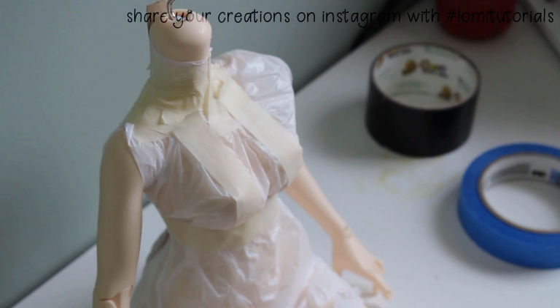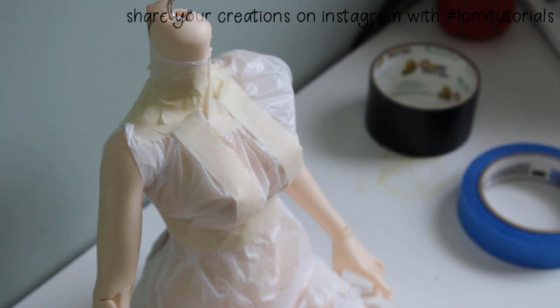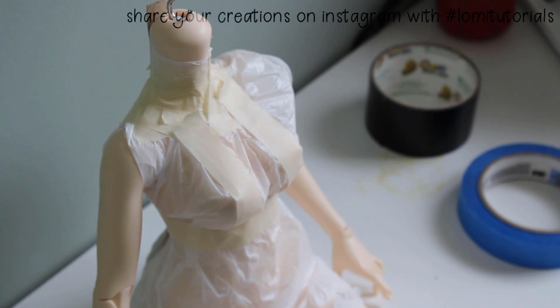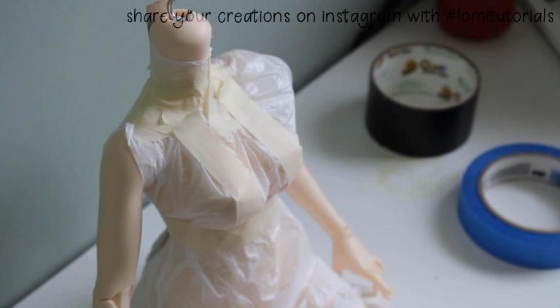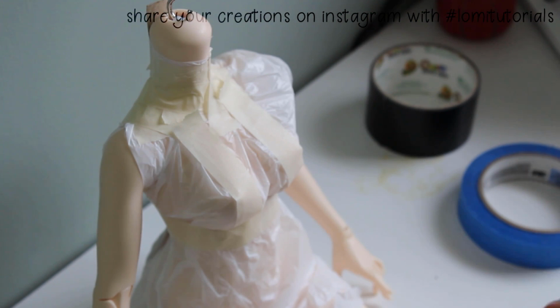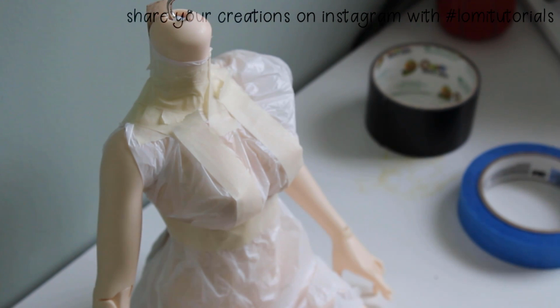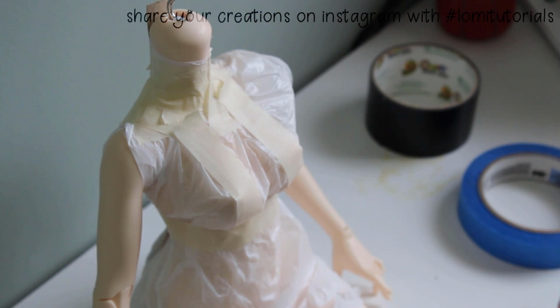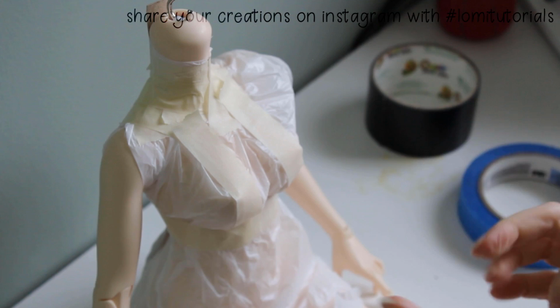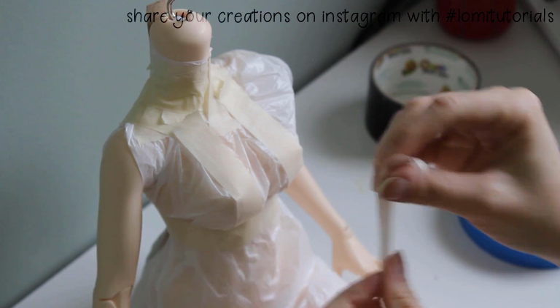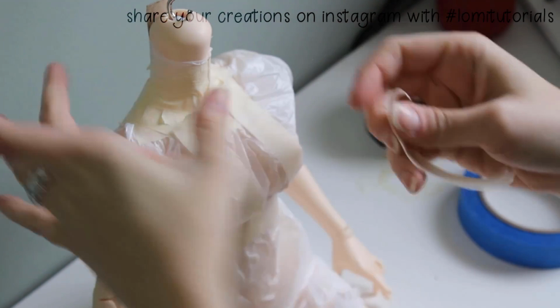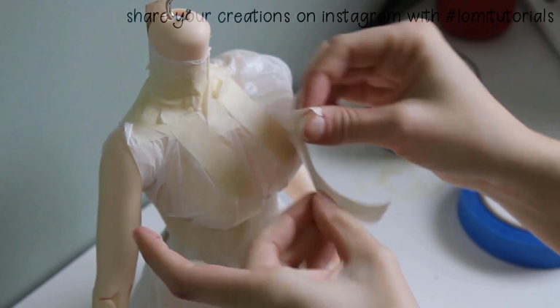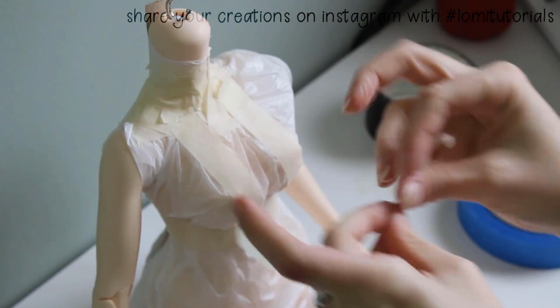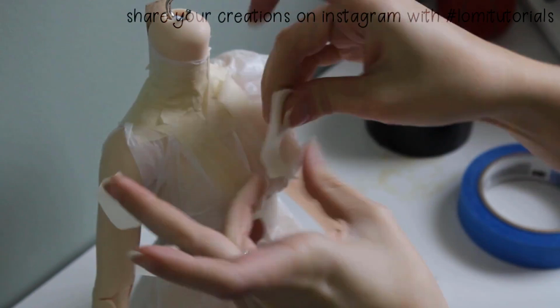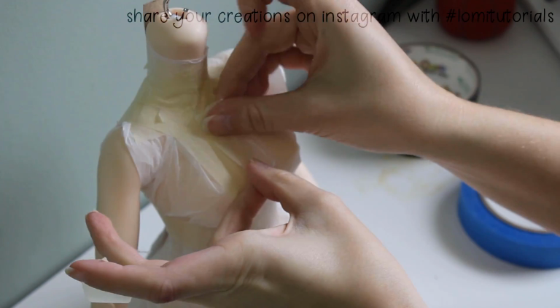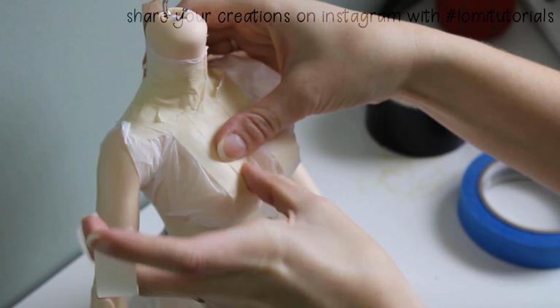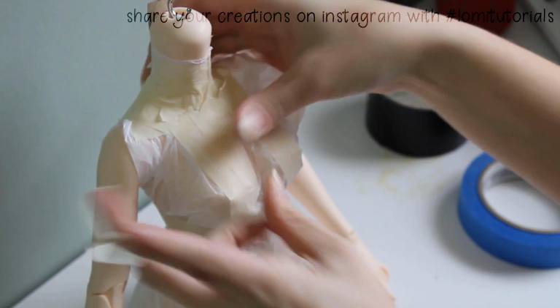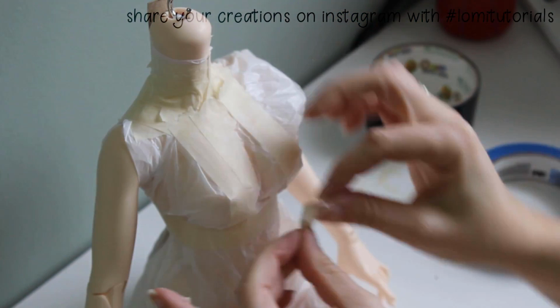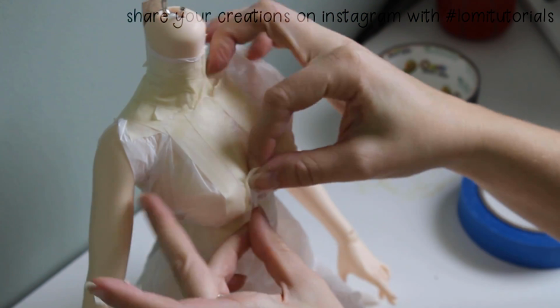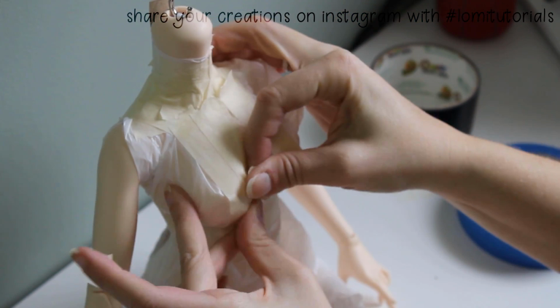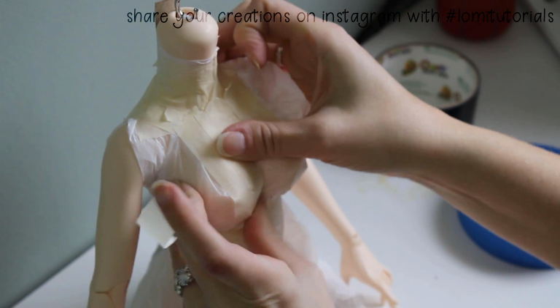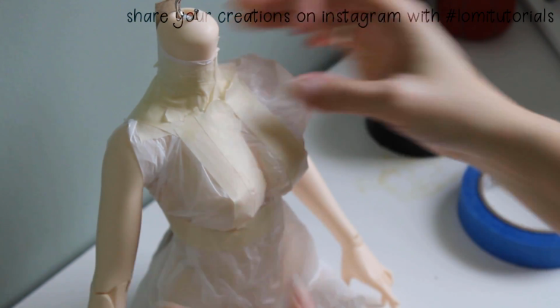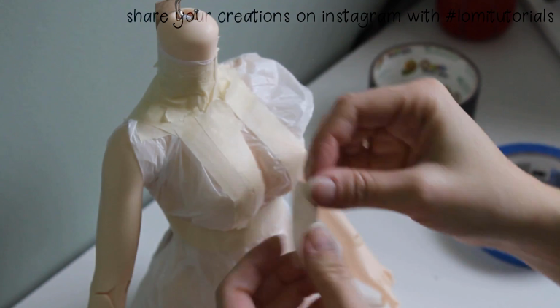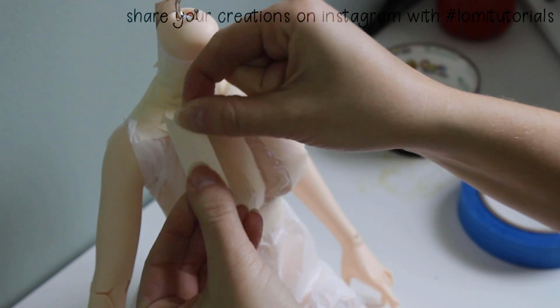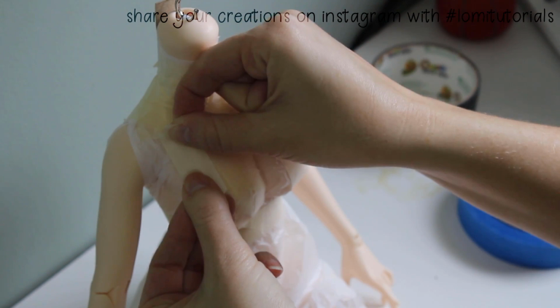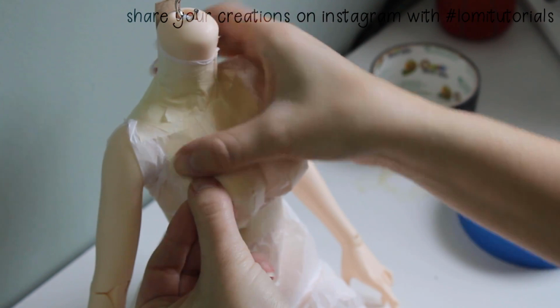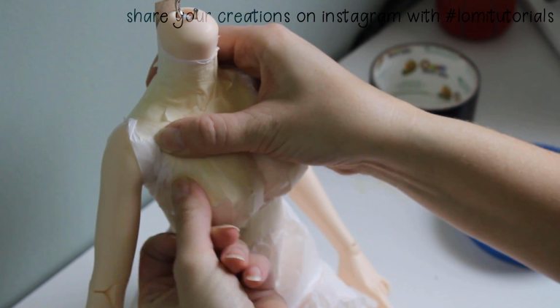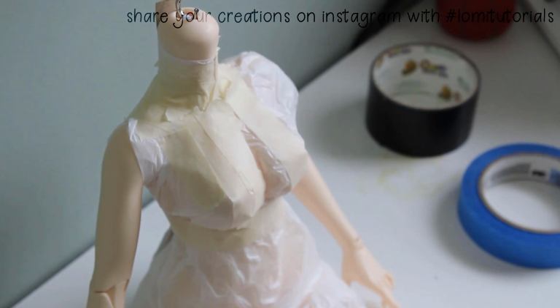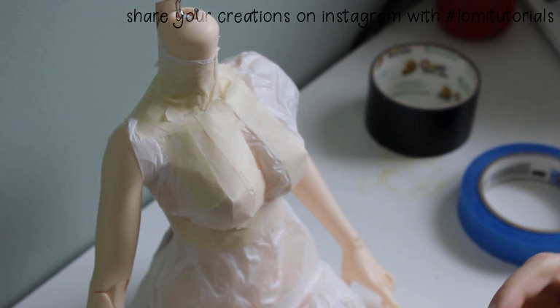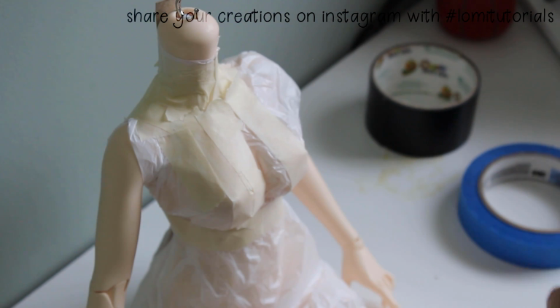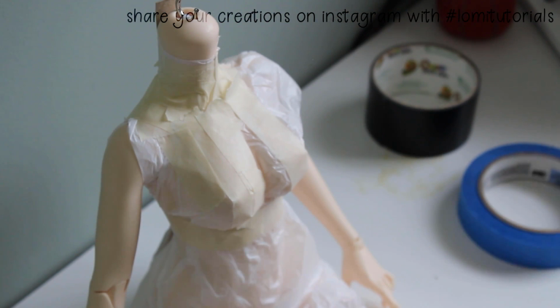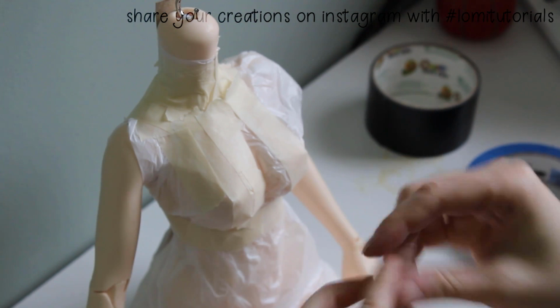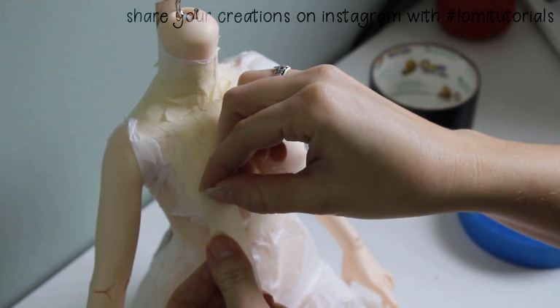When laying tape over very curvy areas like the bust, it's best to apply the tape vertically, because this lets you retain the most detail in your dress form. You want this to look like a second skin on your doll.